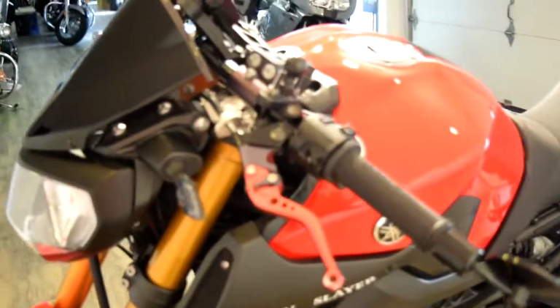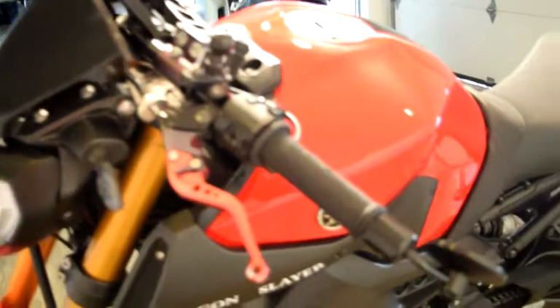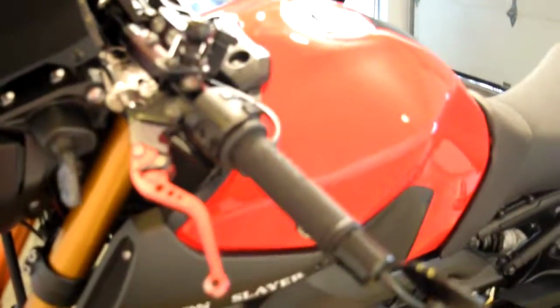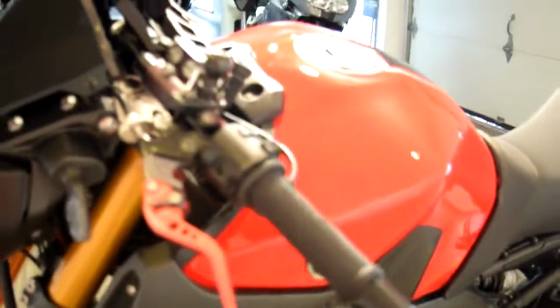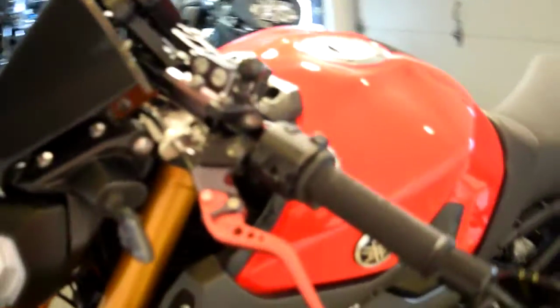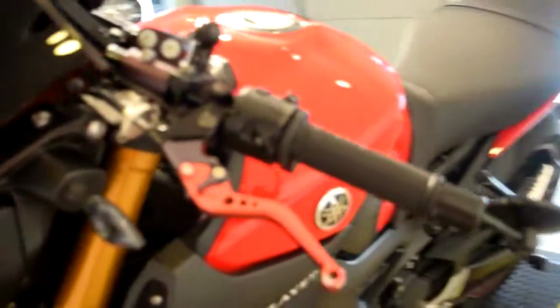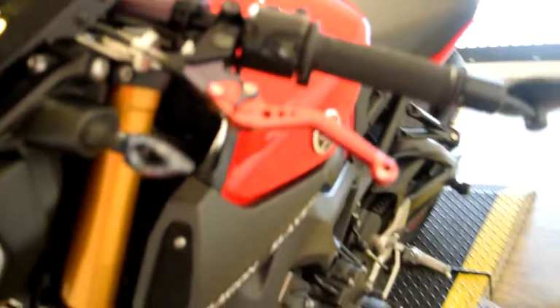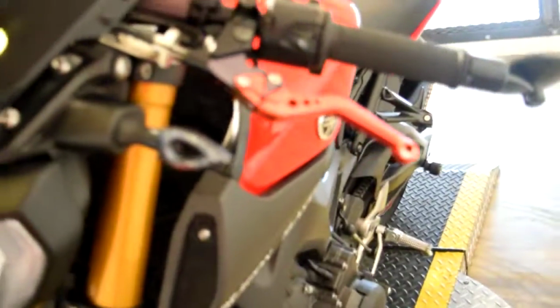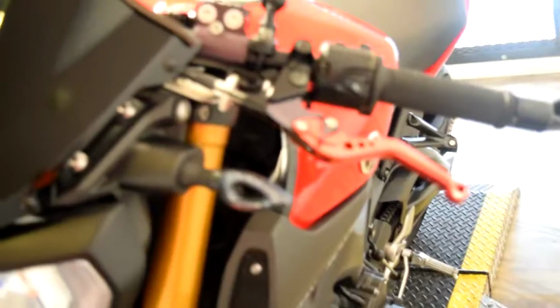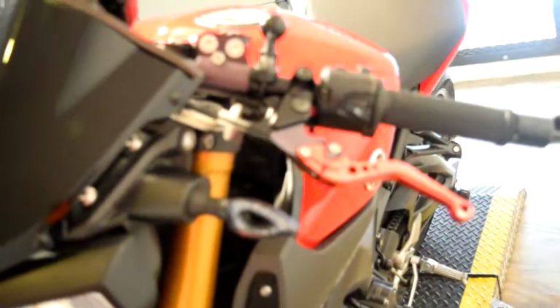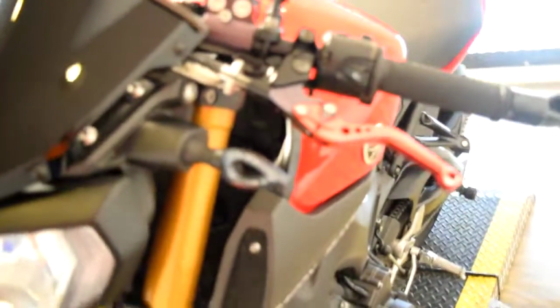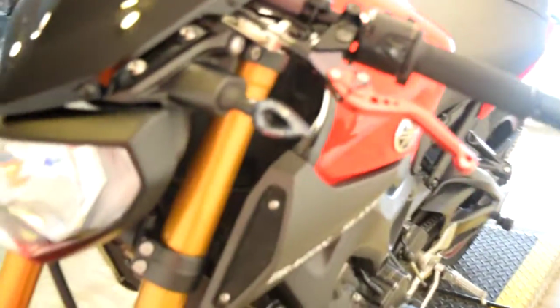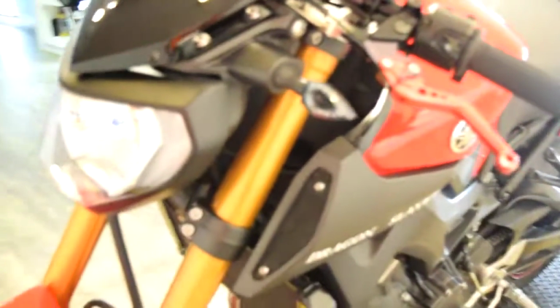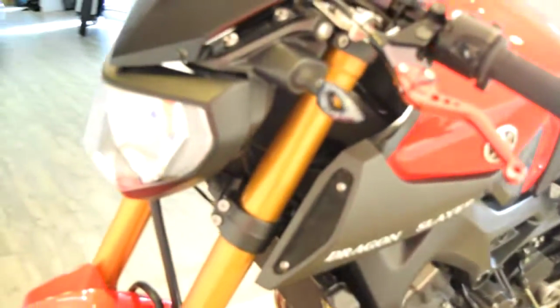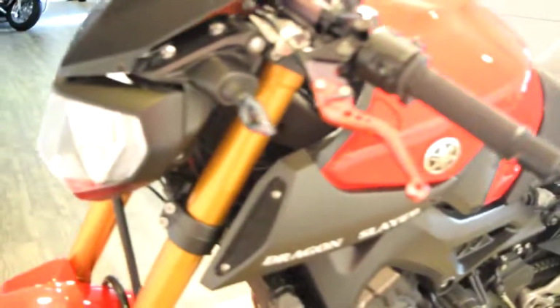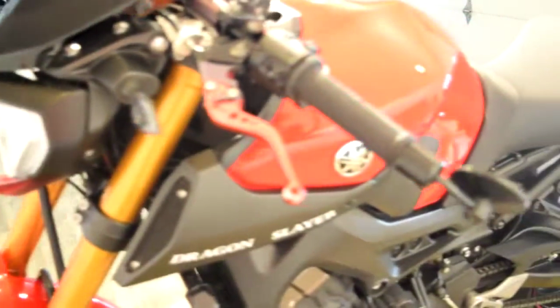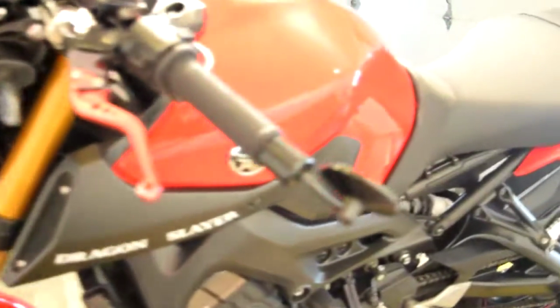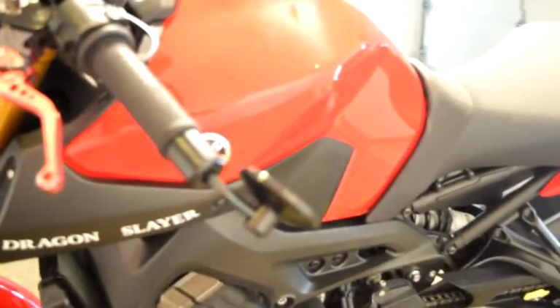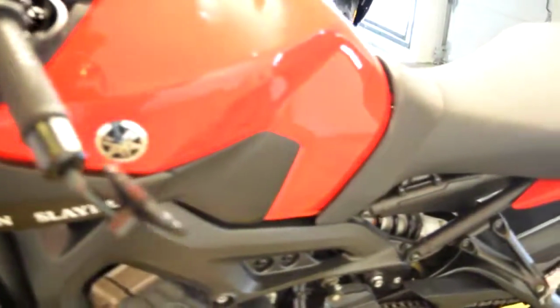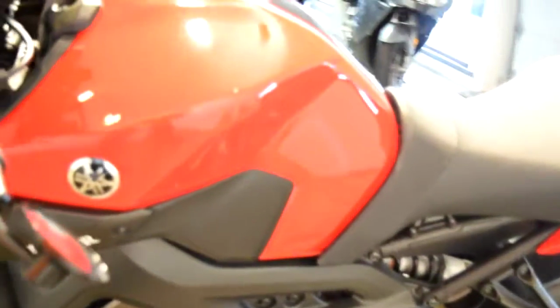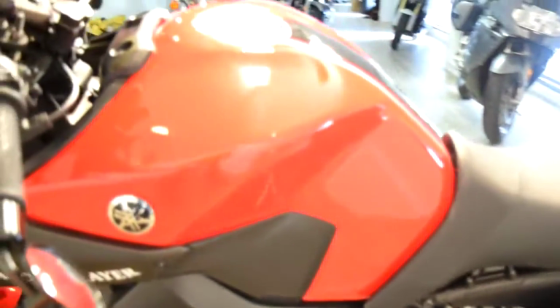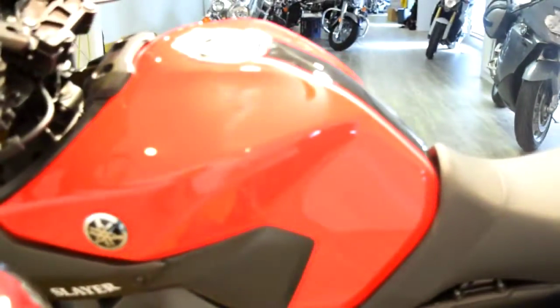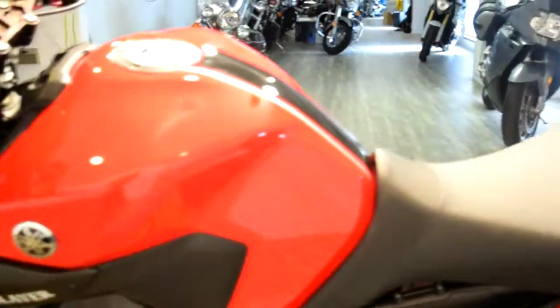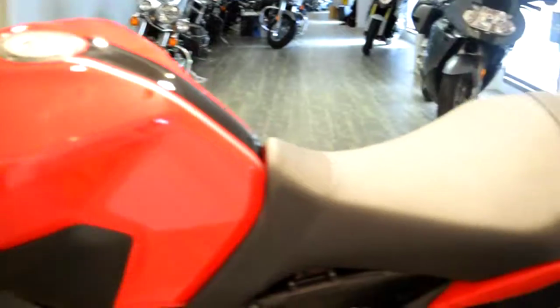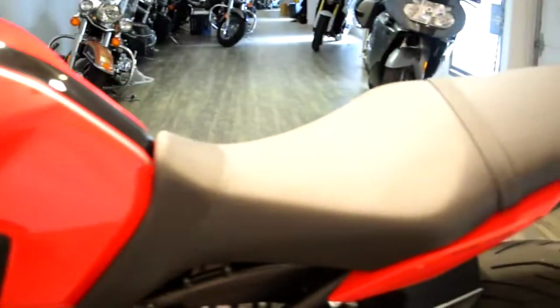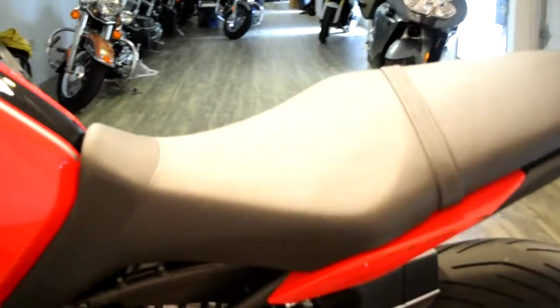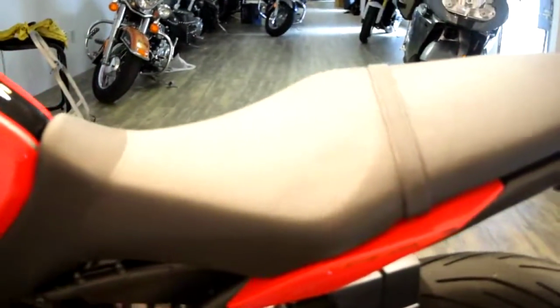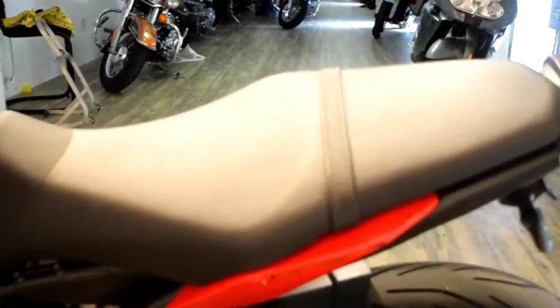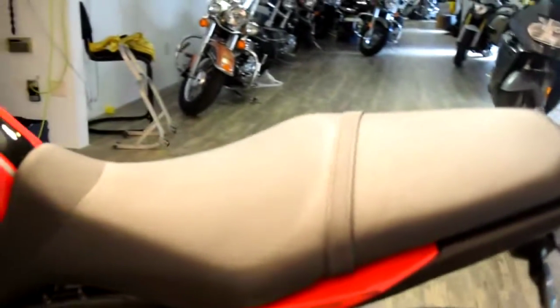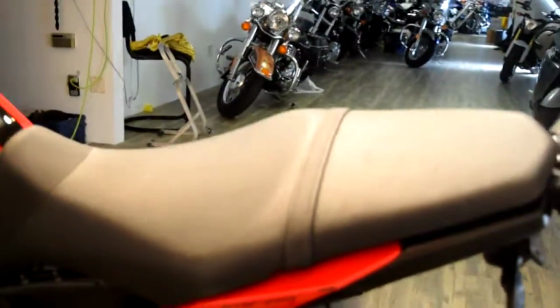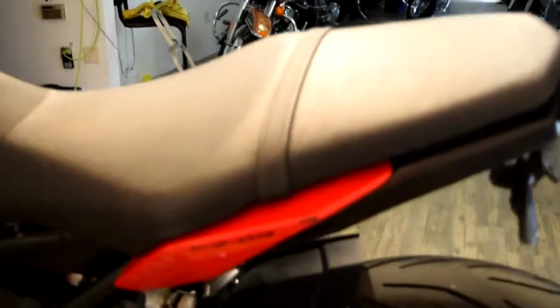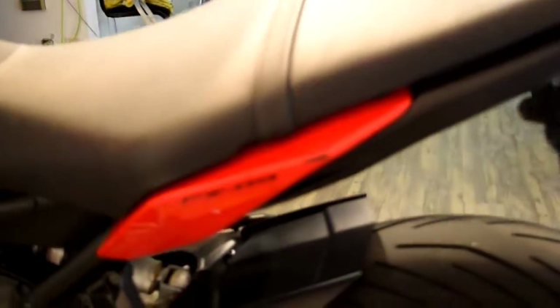These bikes are super popular. It's an inline 3 cylinder. You can reach us at 847-526-0500.